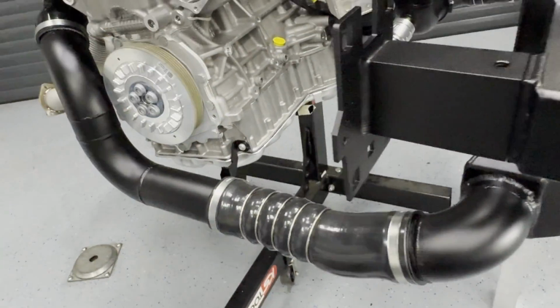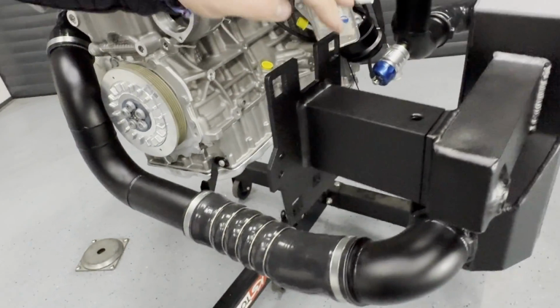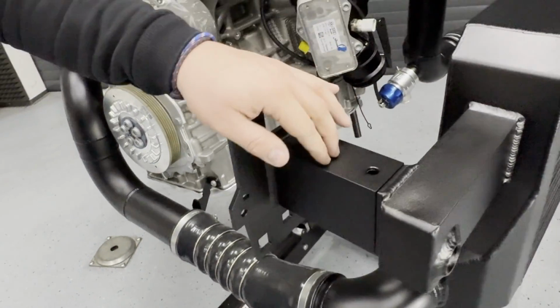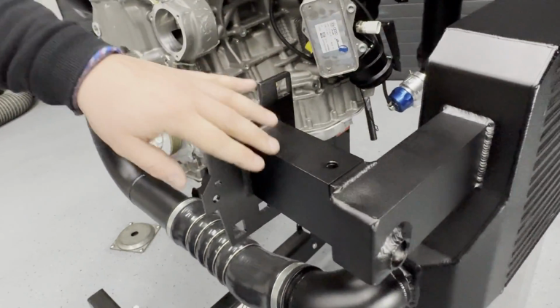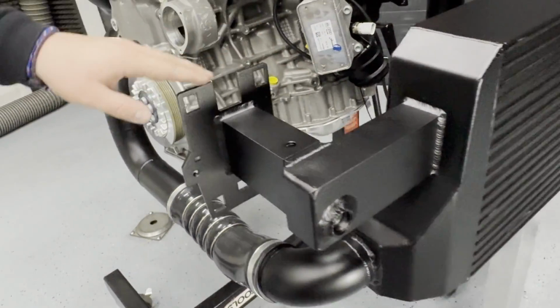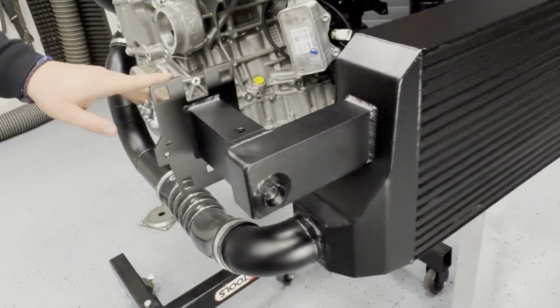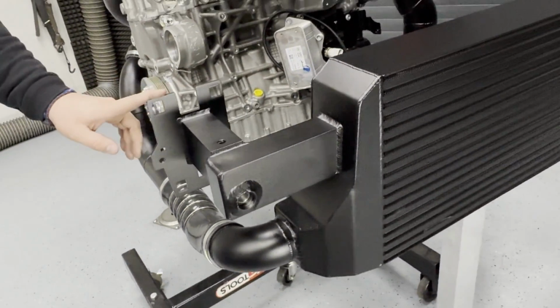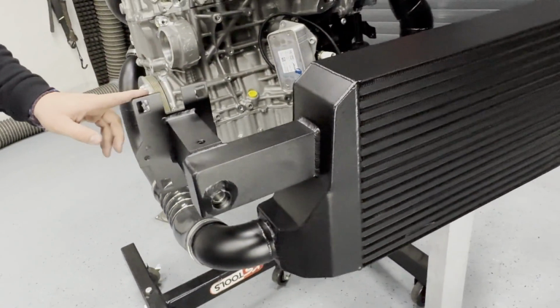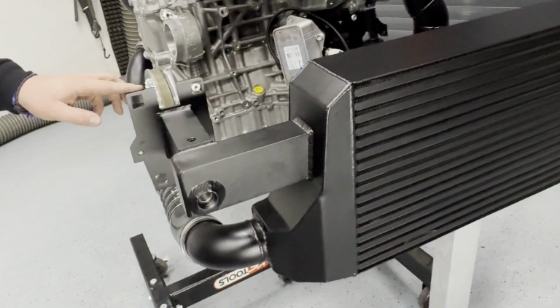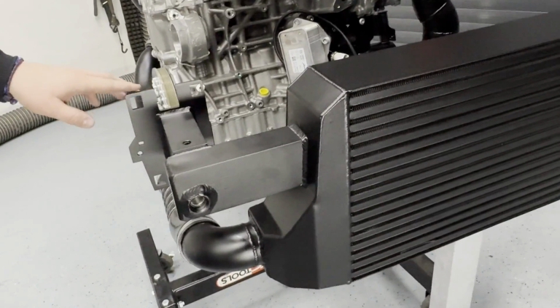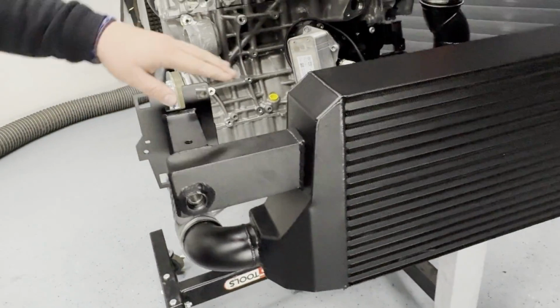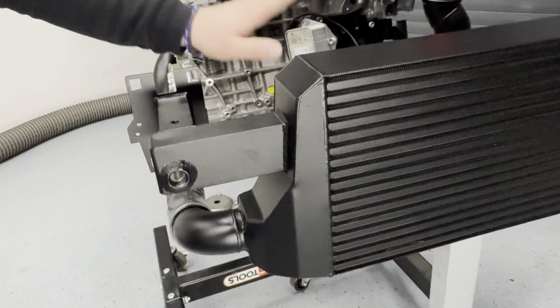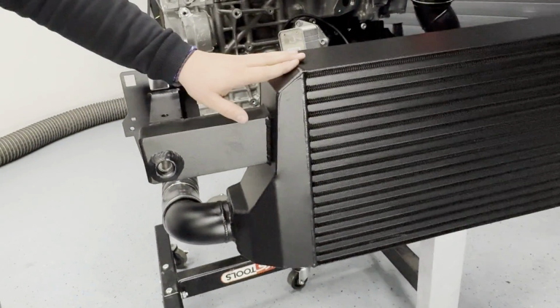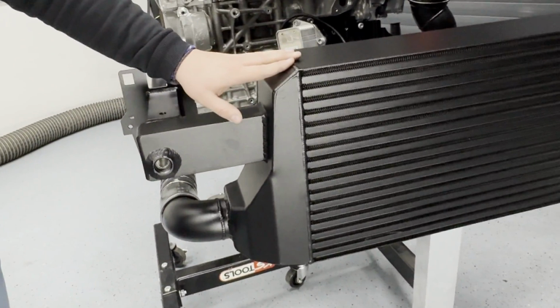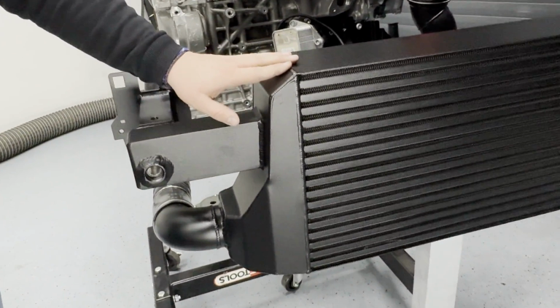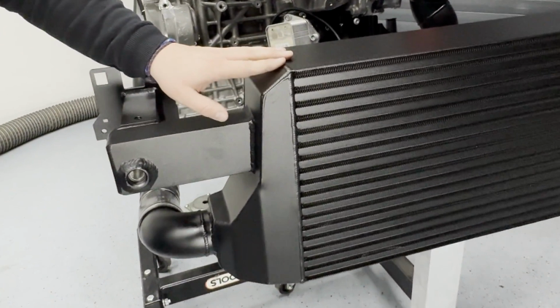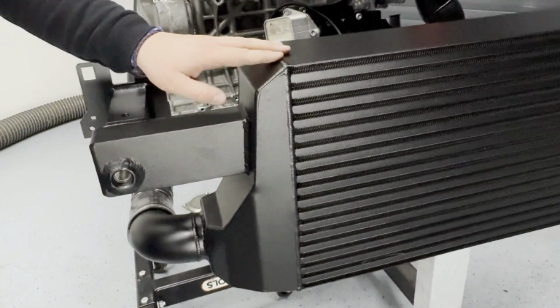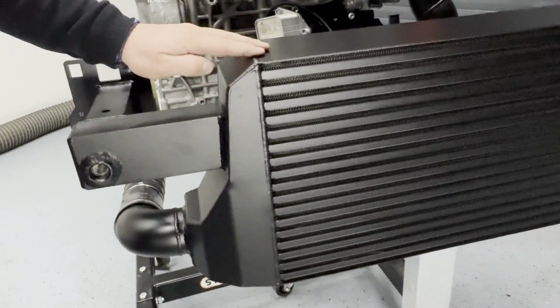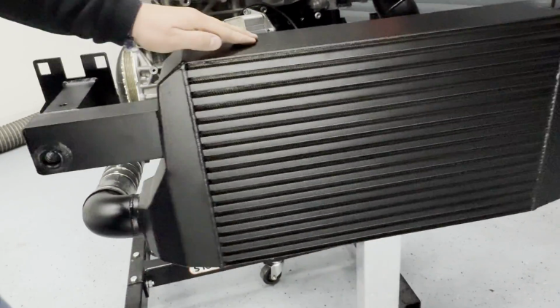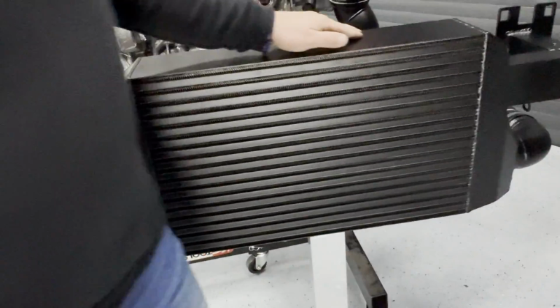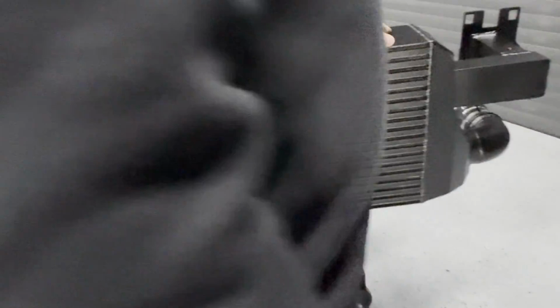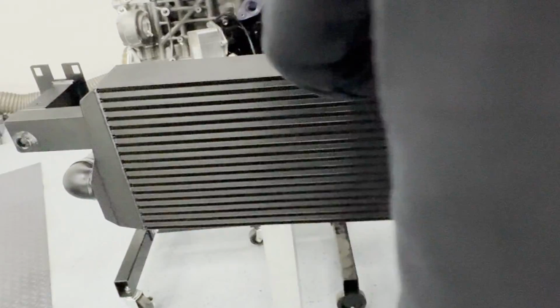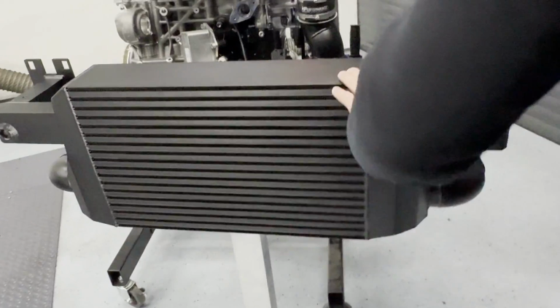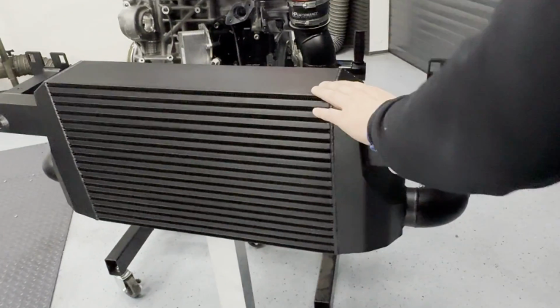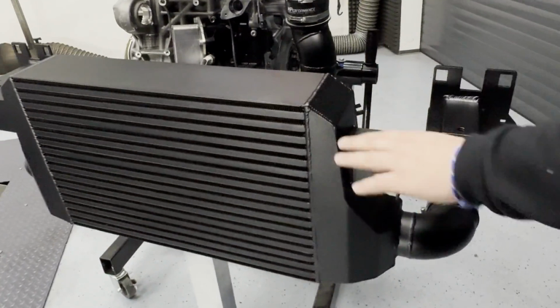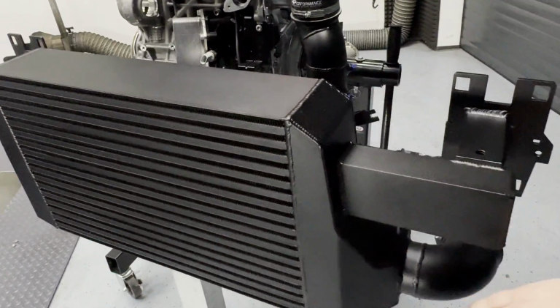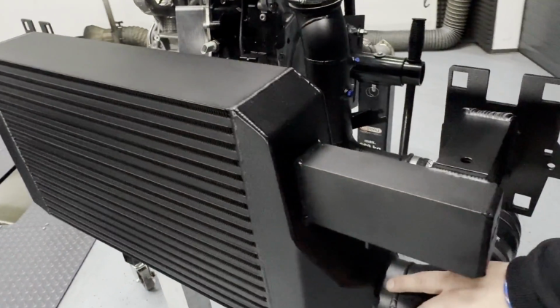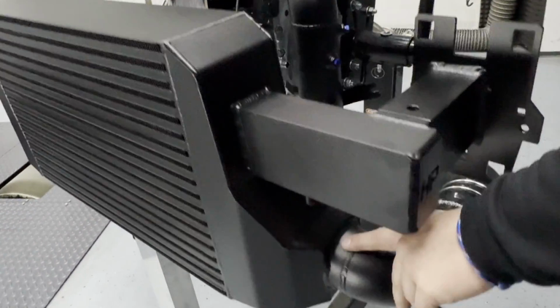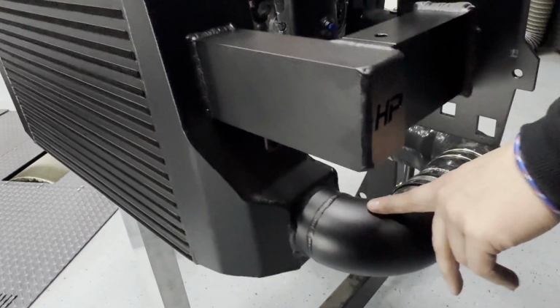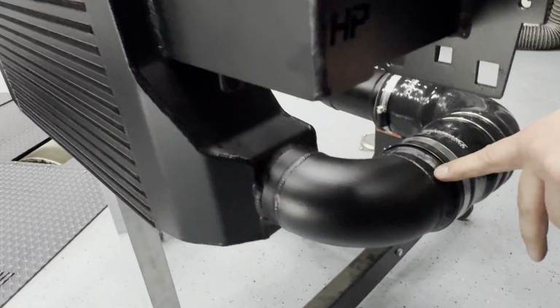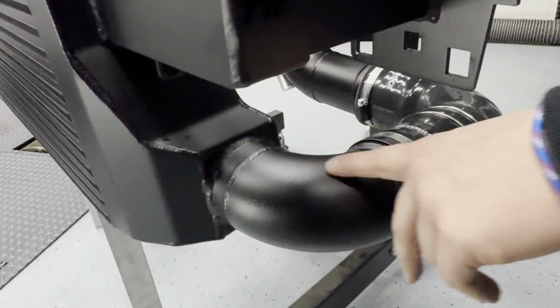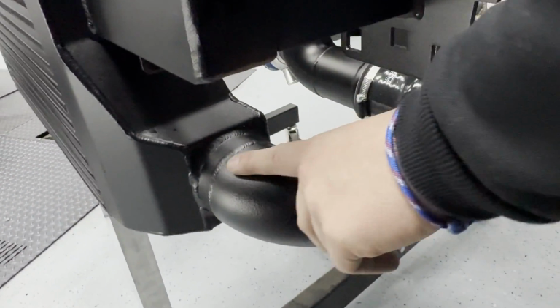Here you can also see the new Edge Performance Sport Series Intercooler, Generation 2024. We go through the intercooler and leave on the other side with an 80-millimeter outlet.